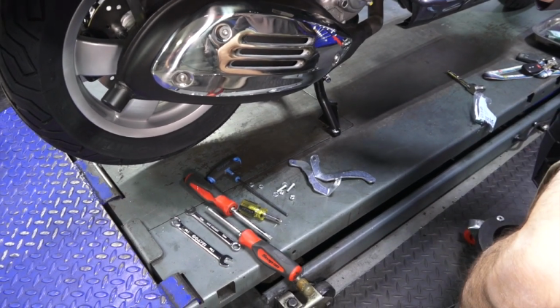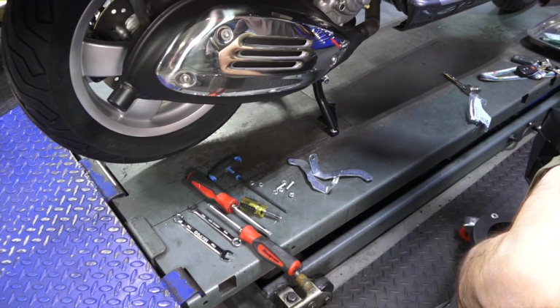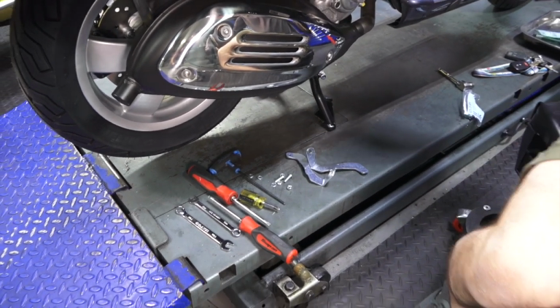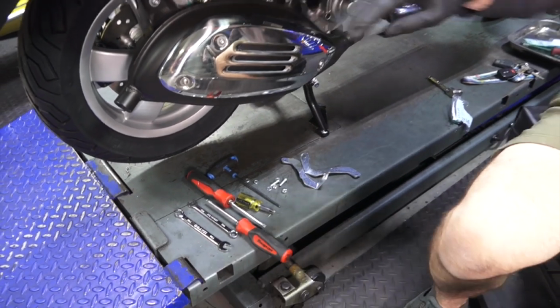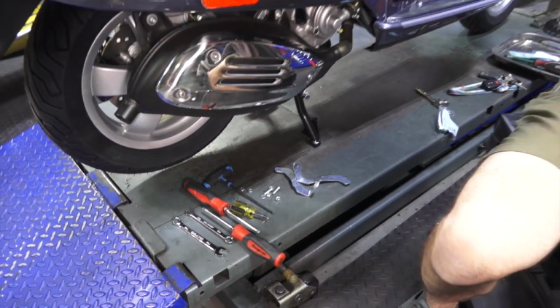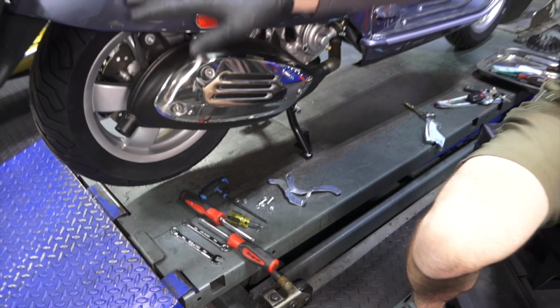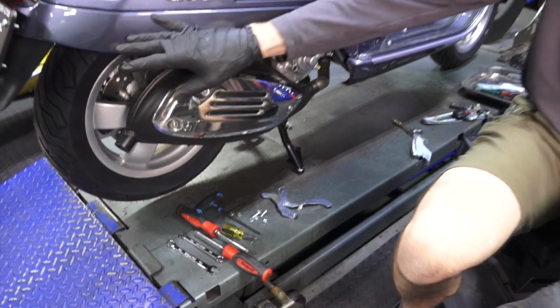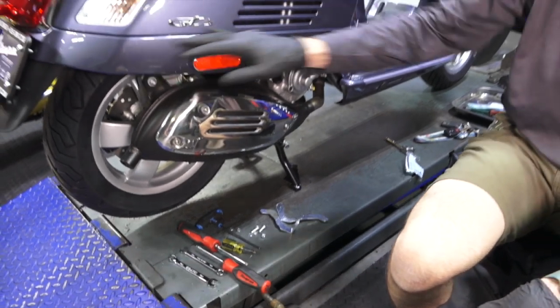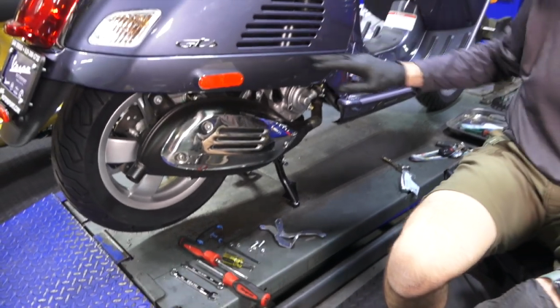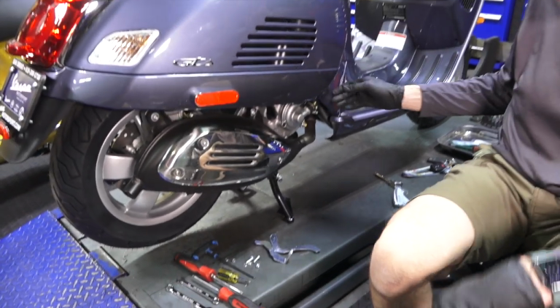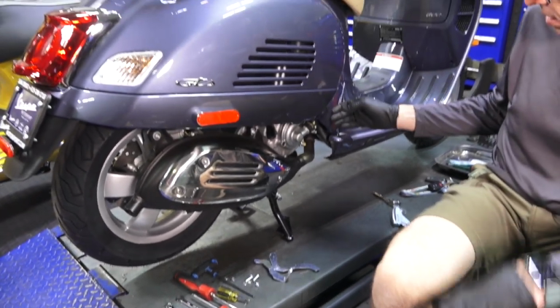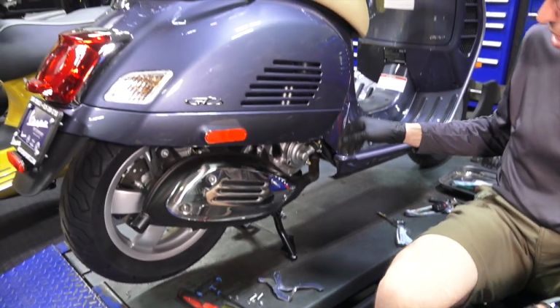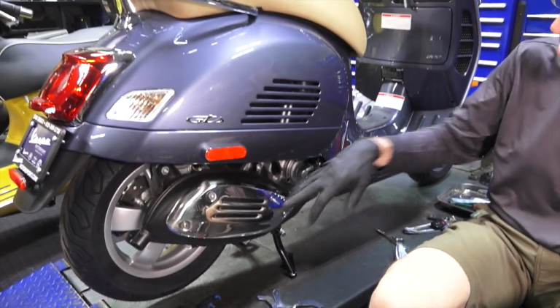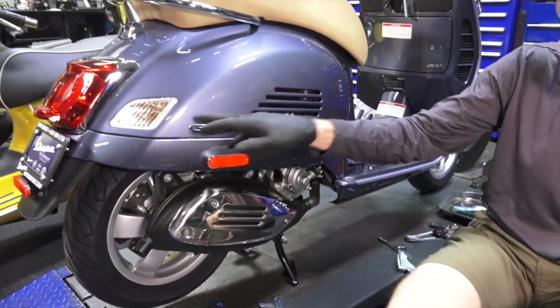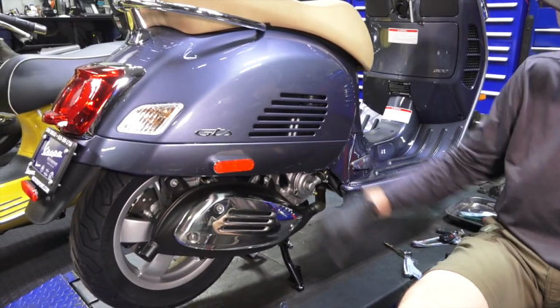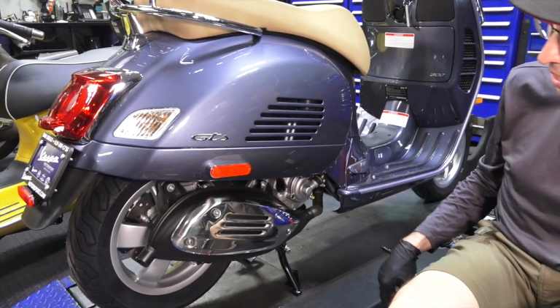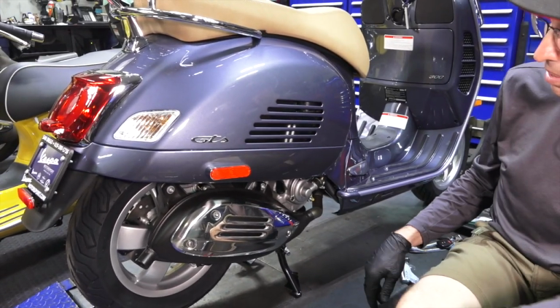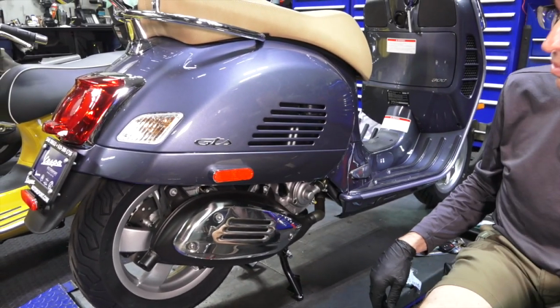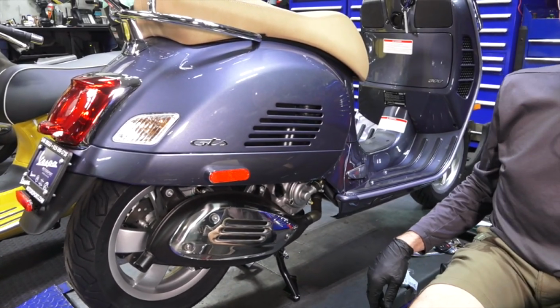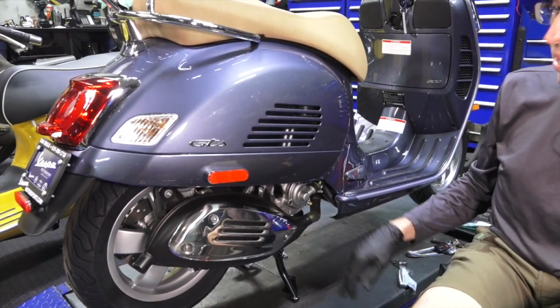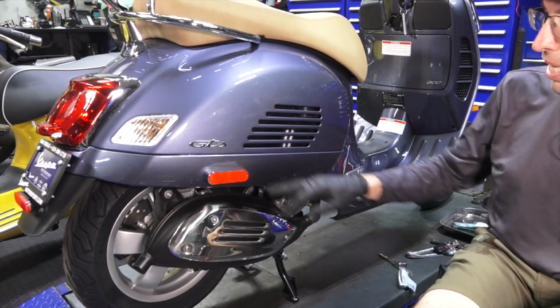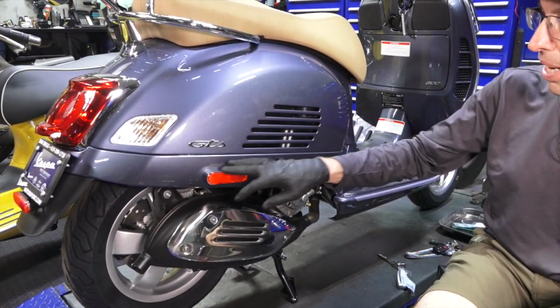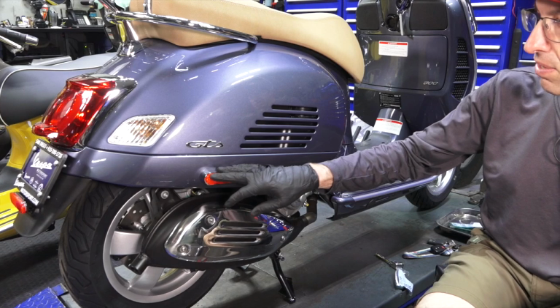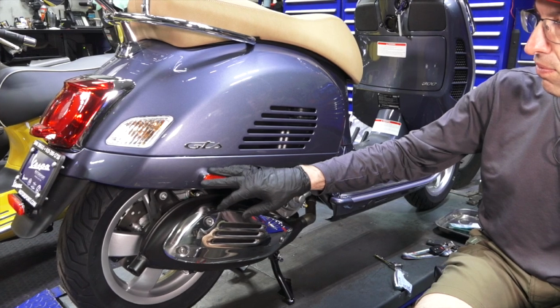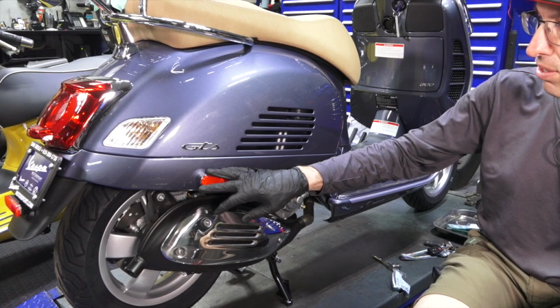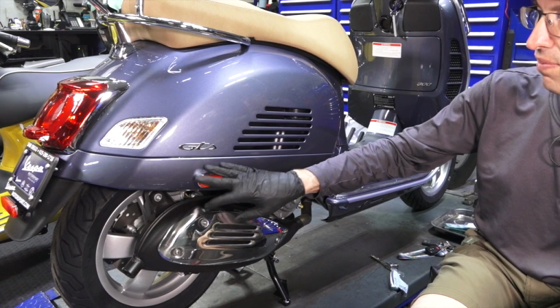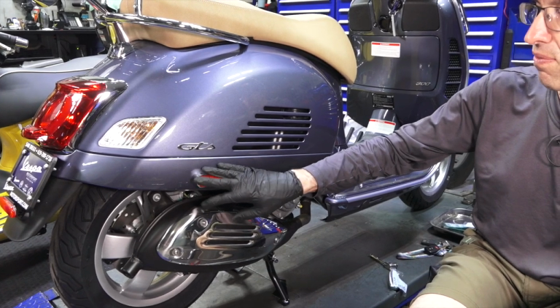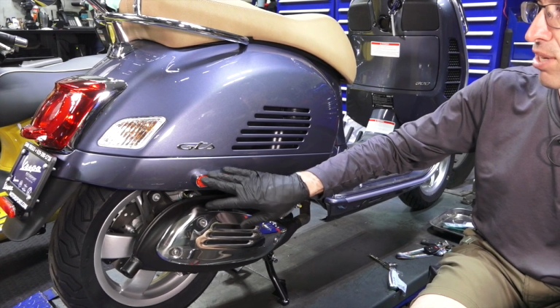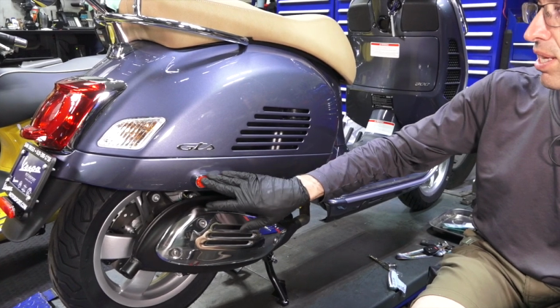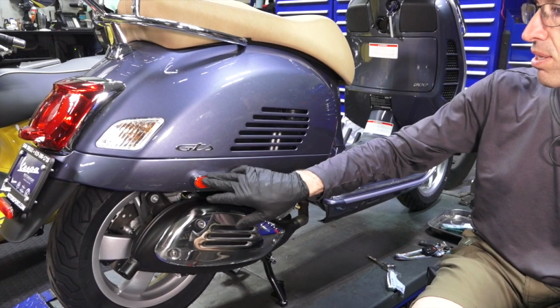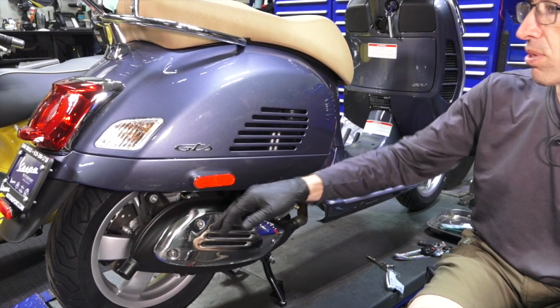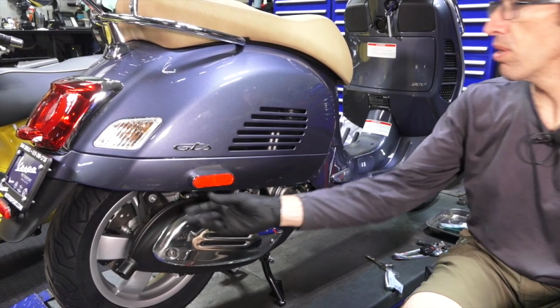We're going to go ahead and remove these side skirts, as I like to call them, all the way around. One thing to keep in mind: these reflectors are very fragile on these new scooters.